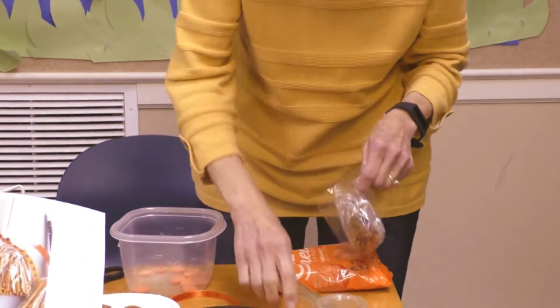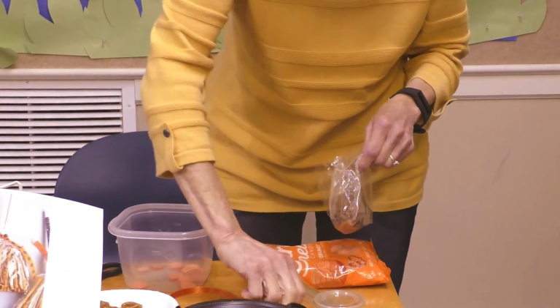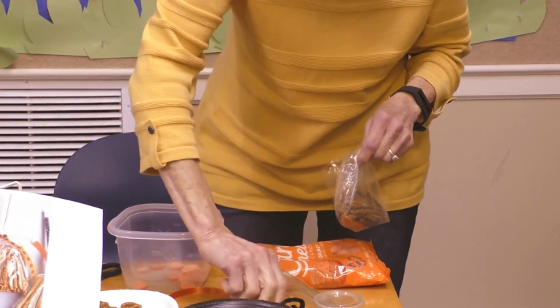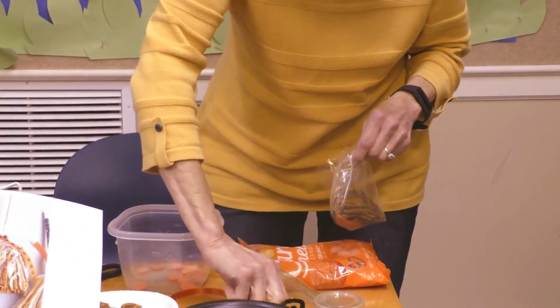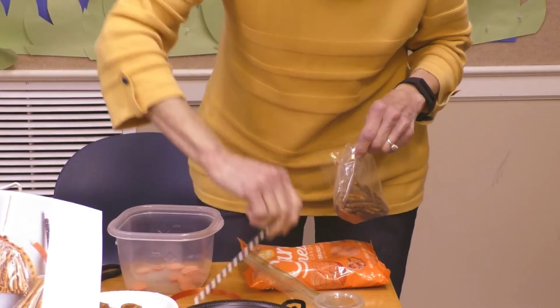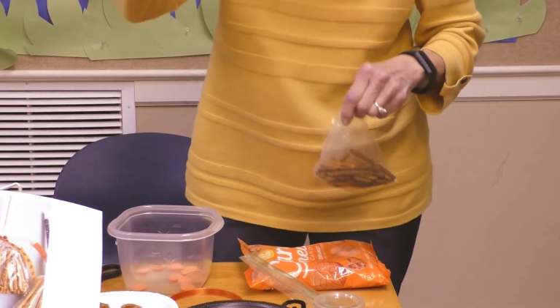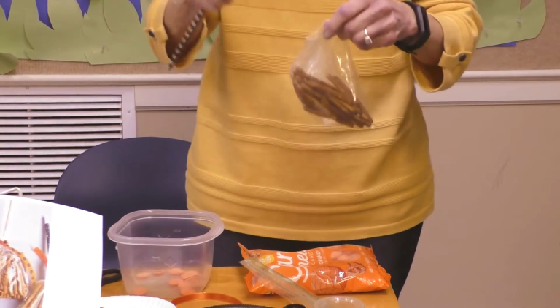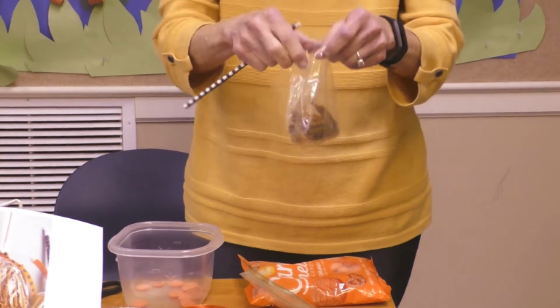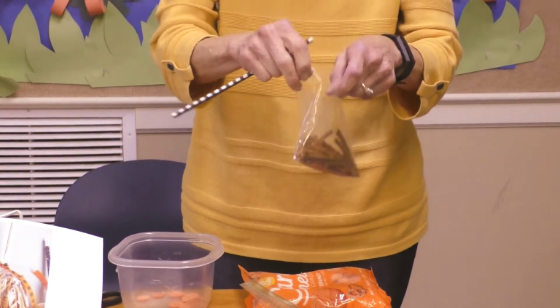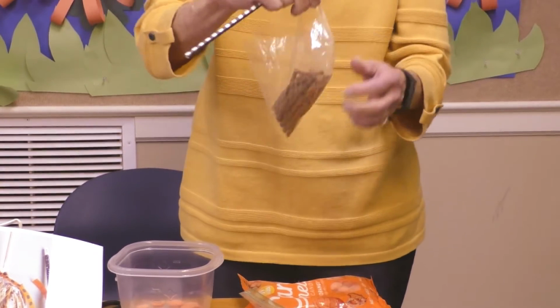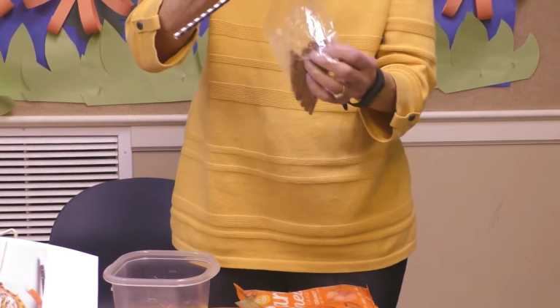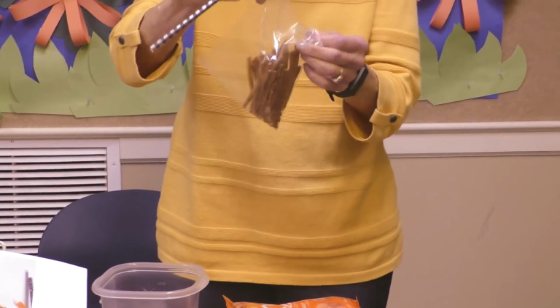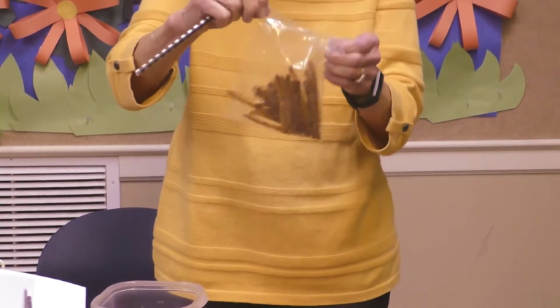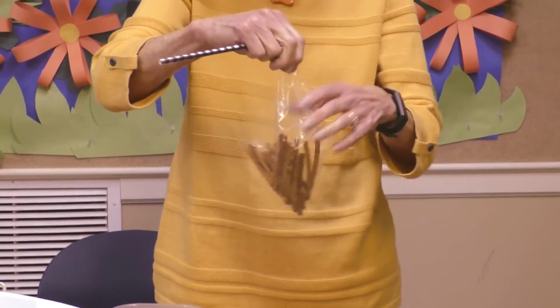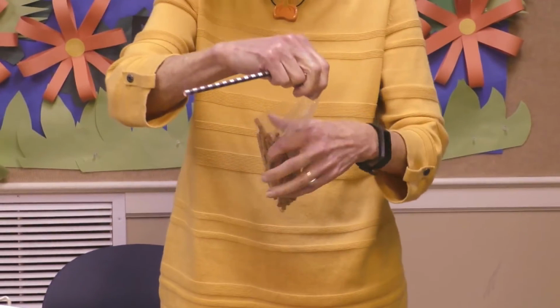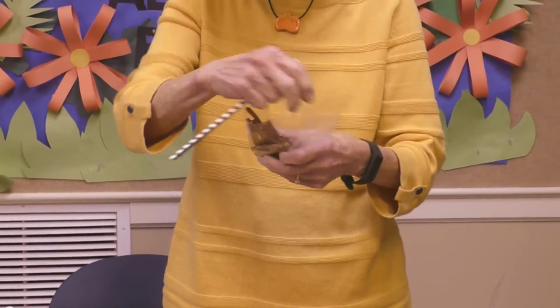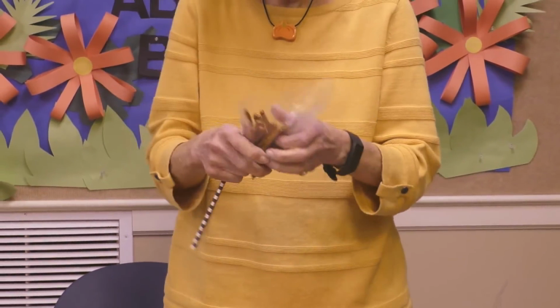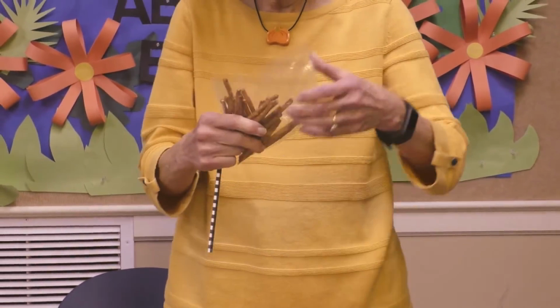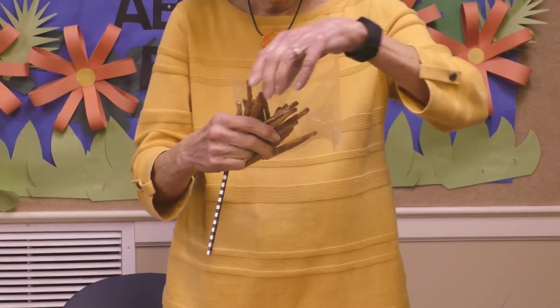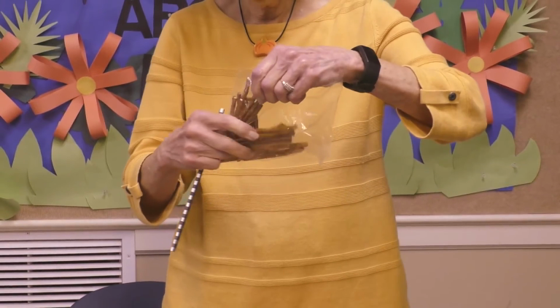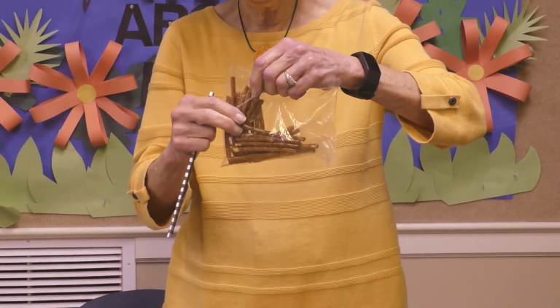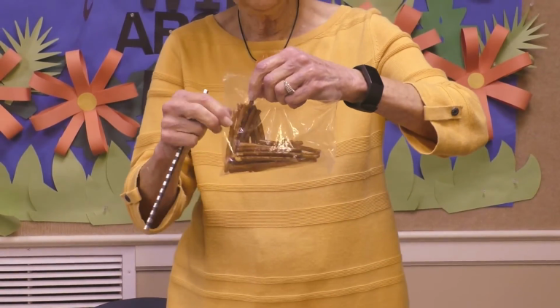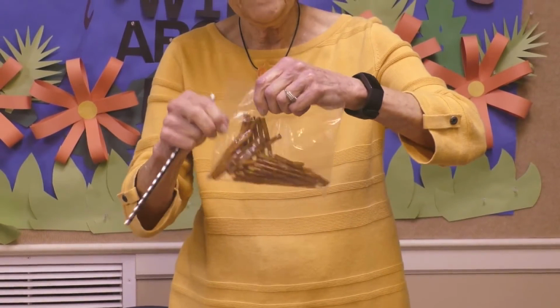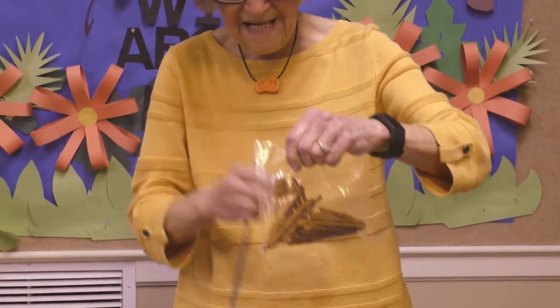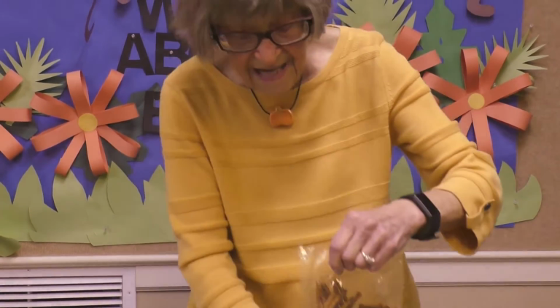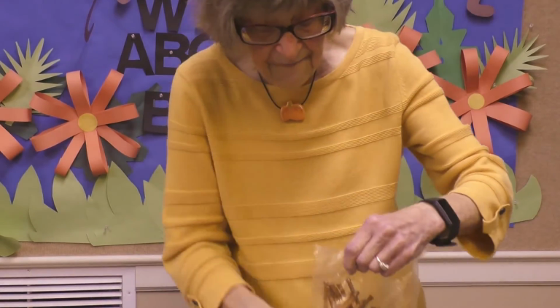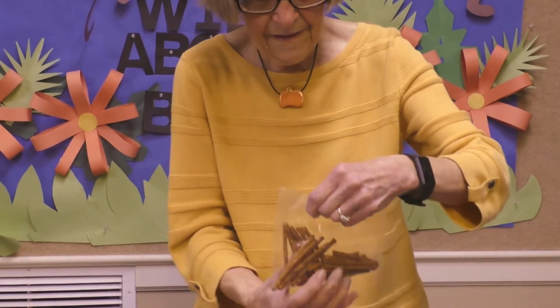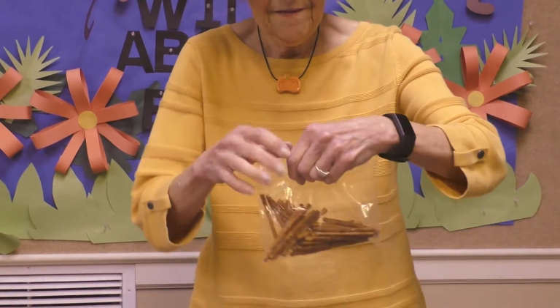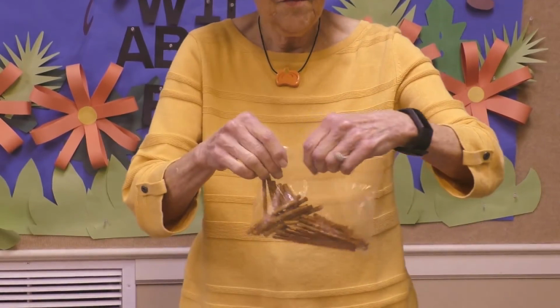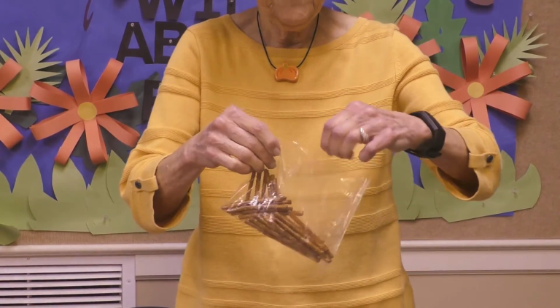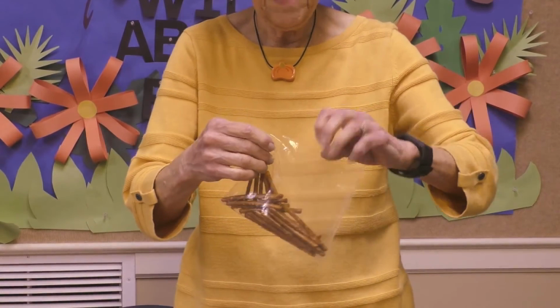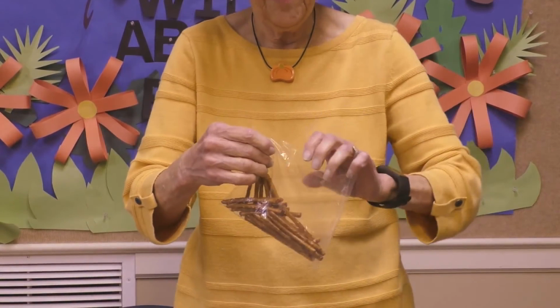Now you've got a straw and we're going to adjust our pretzel sticks to where they stand up so we can fix them like a broom.